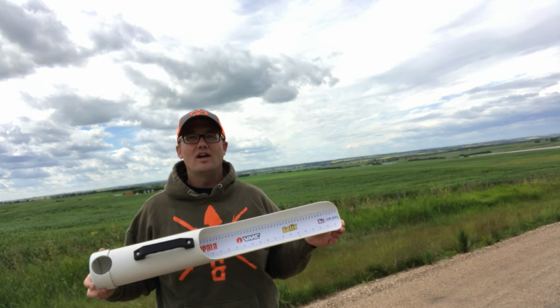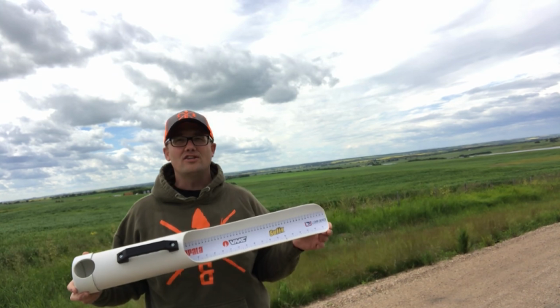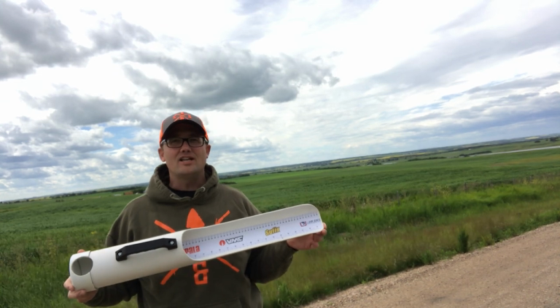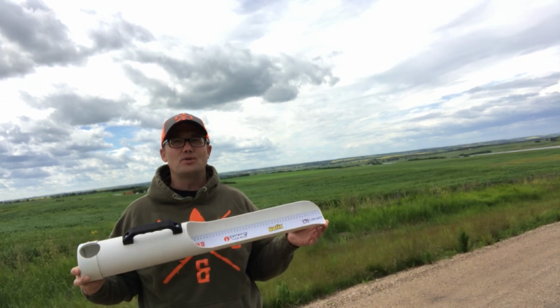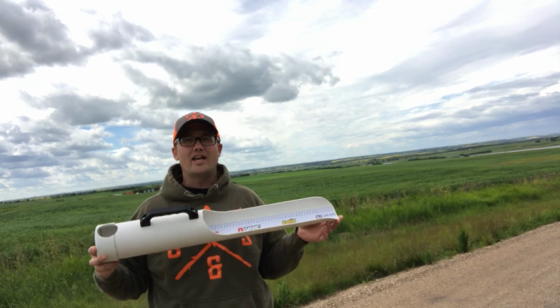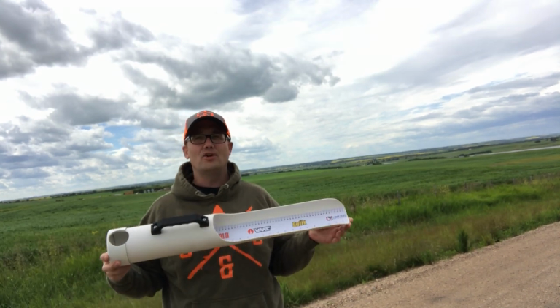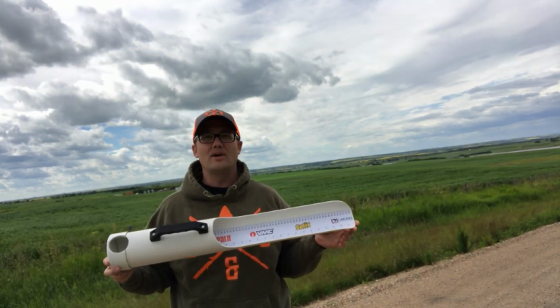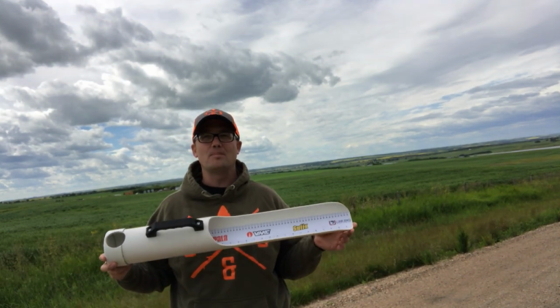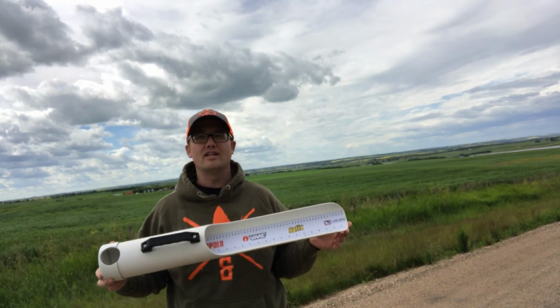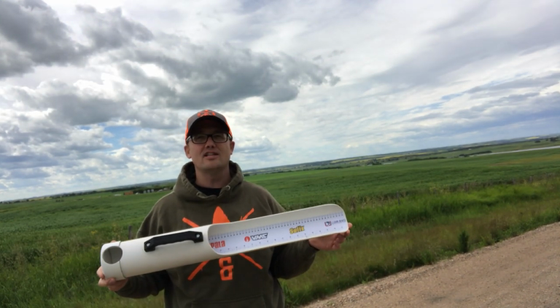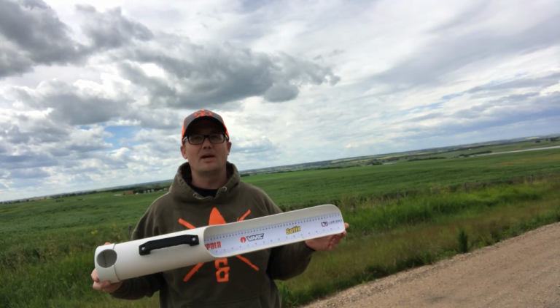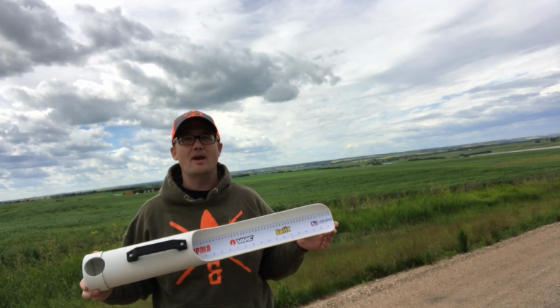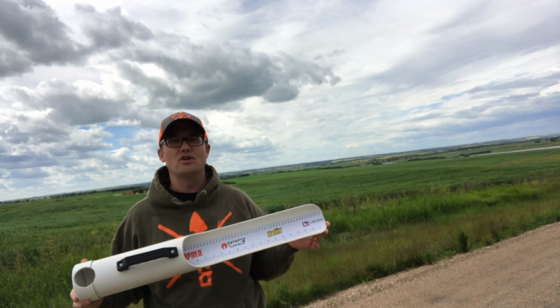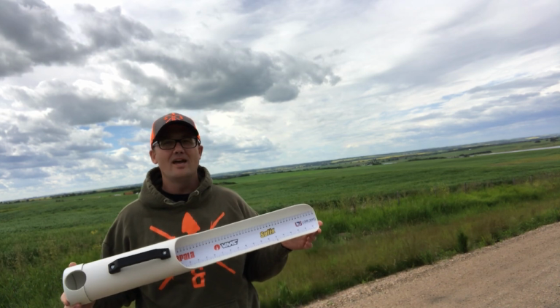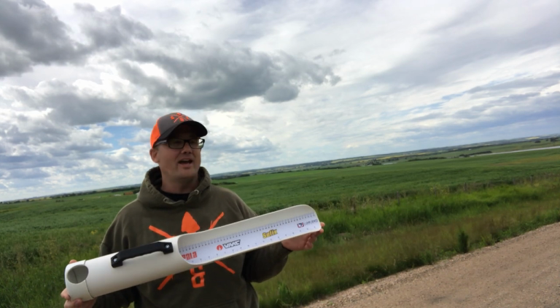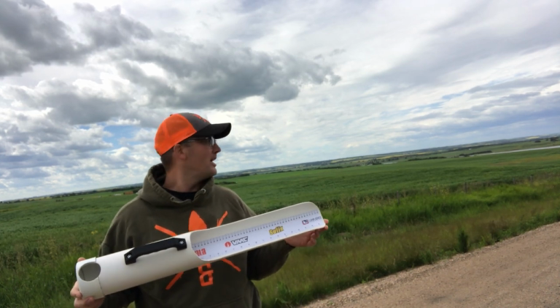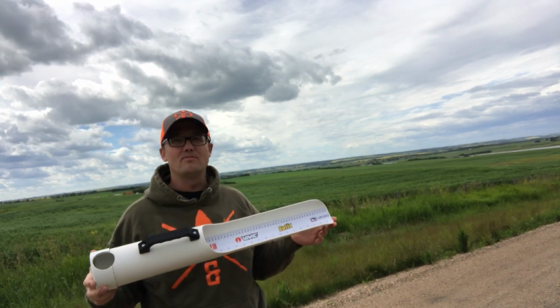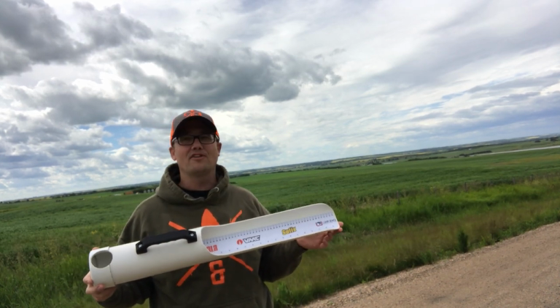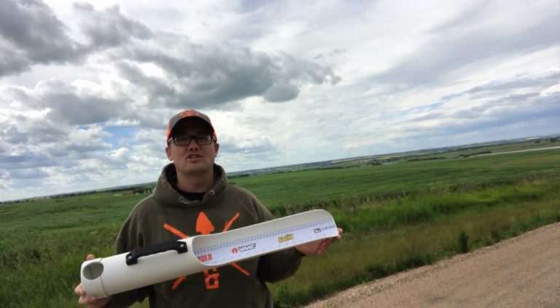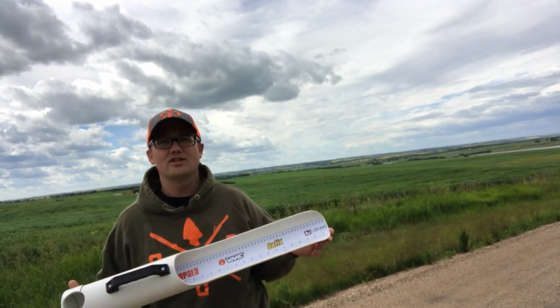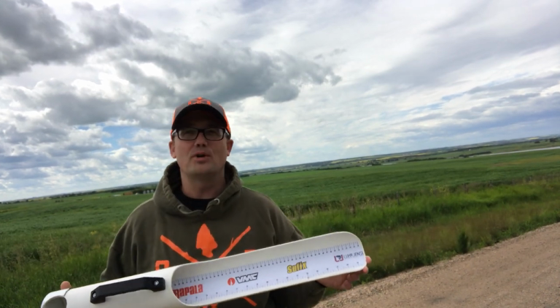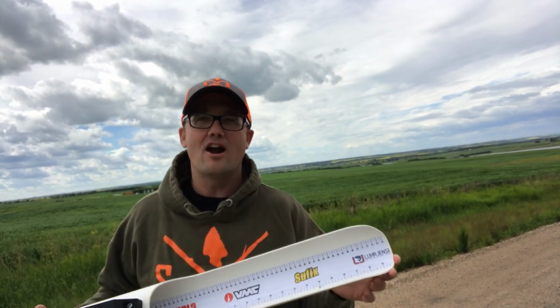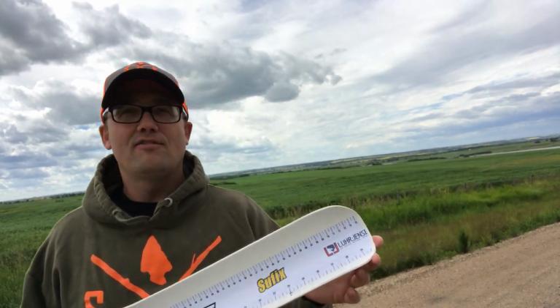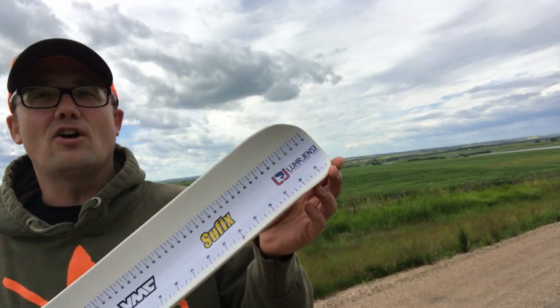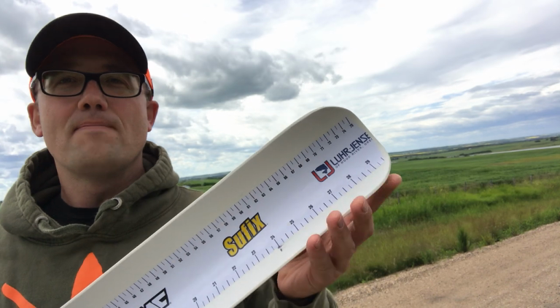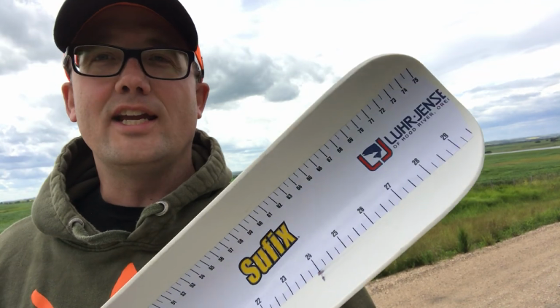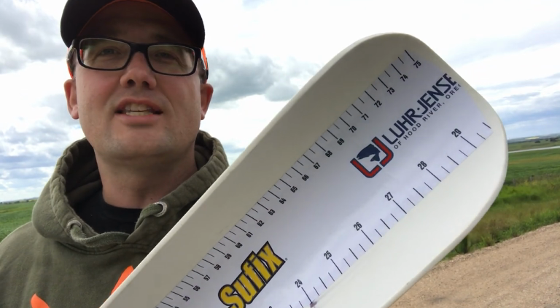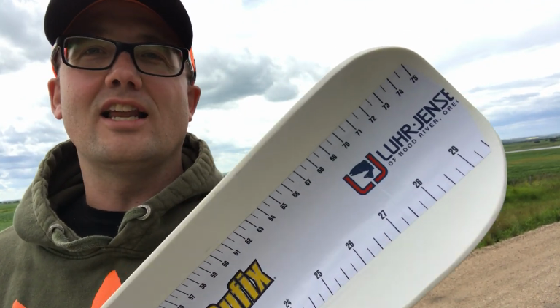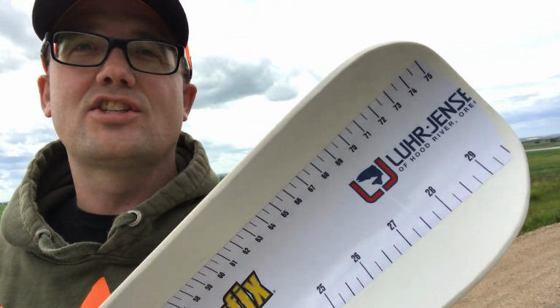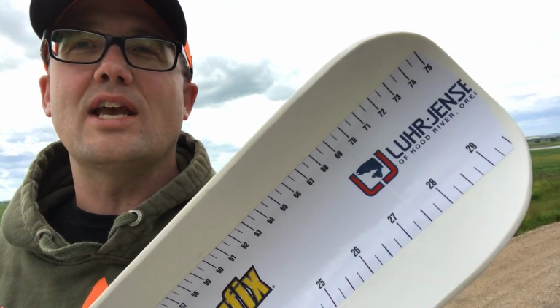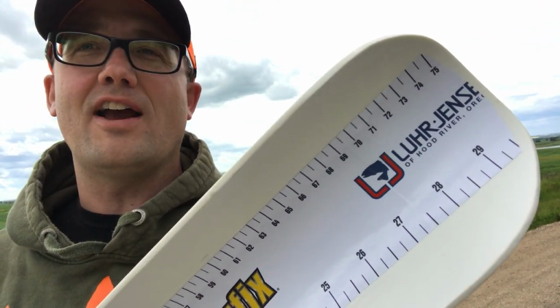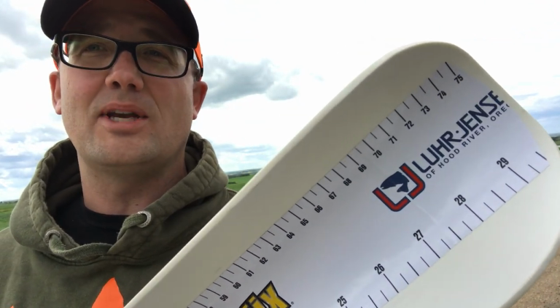The other day I had a video here of my fish measuring device, my fish measuring tube, and I made a couple of modifications to it, and I'll show you what they are. First of all, I increased the length to 75 centimeters.